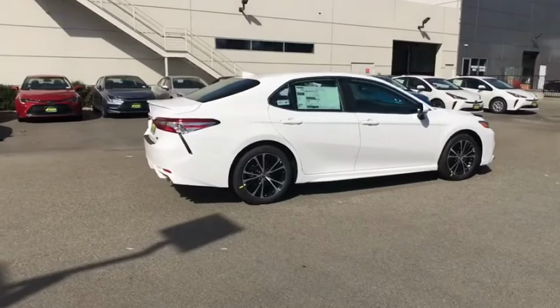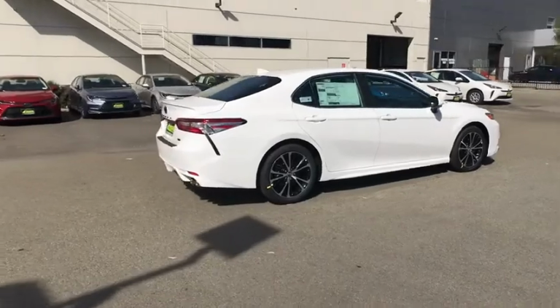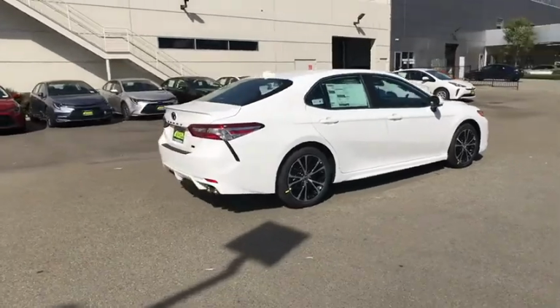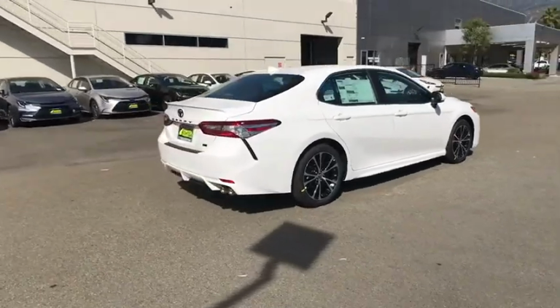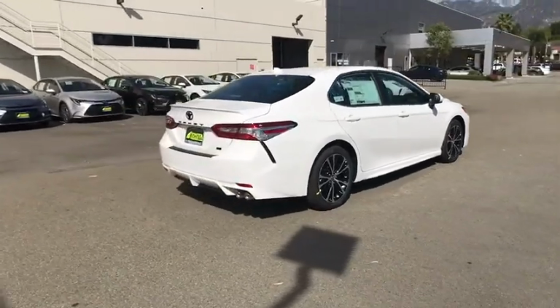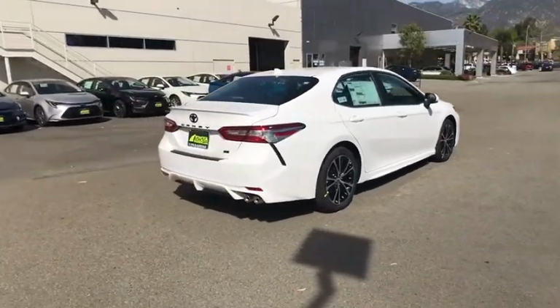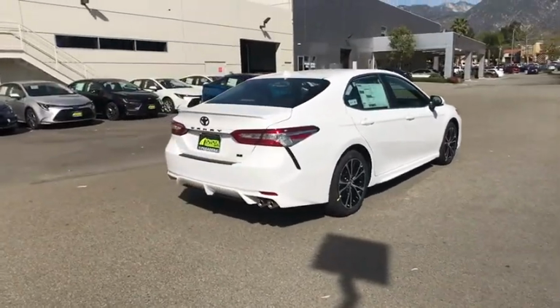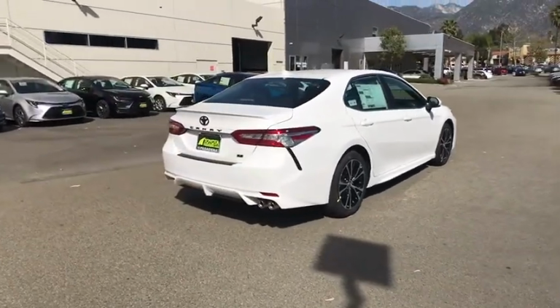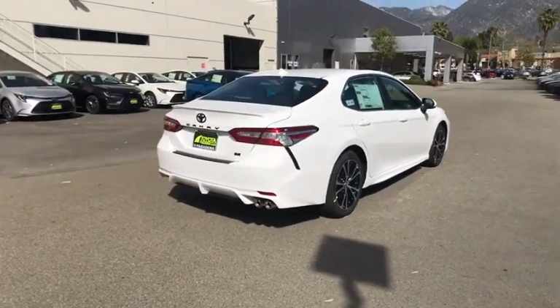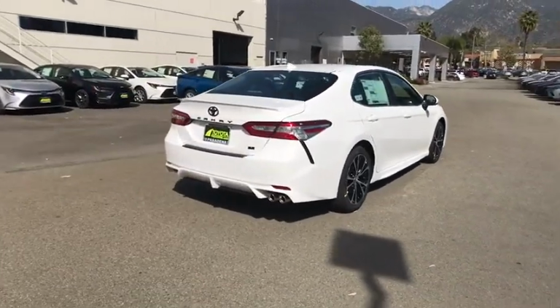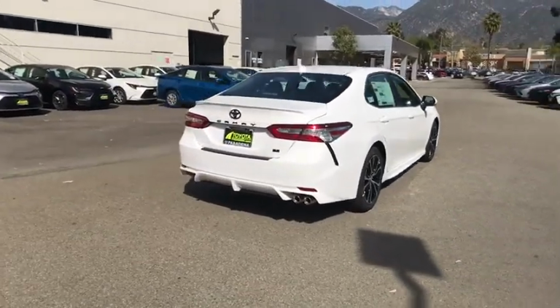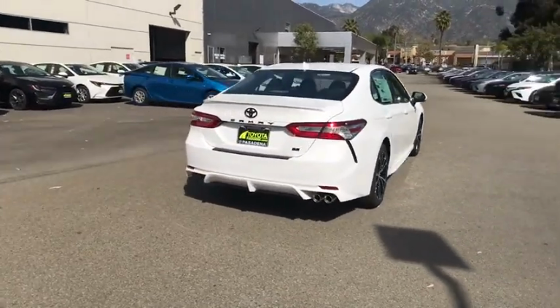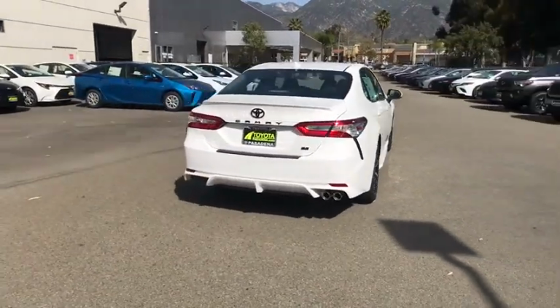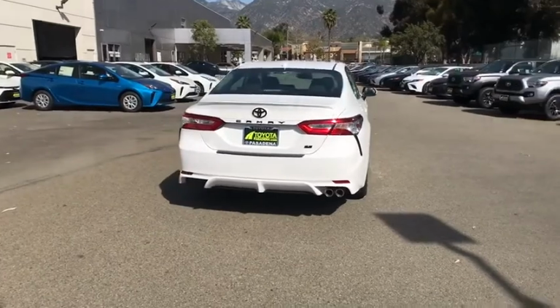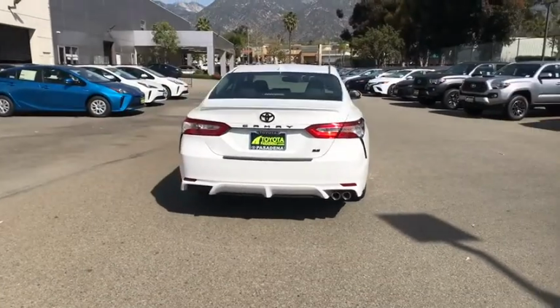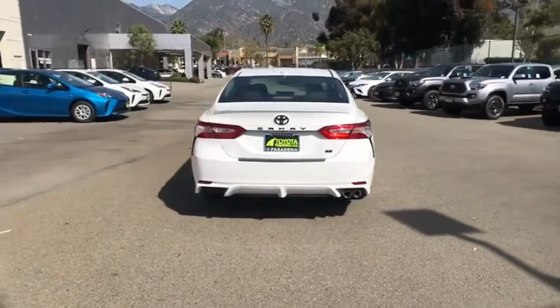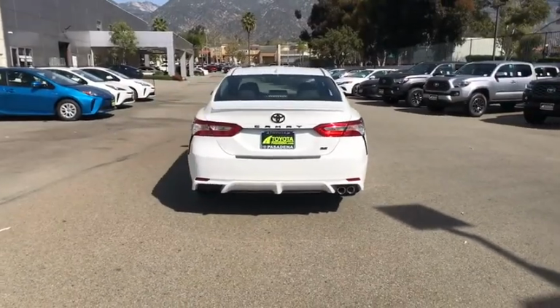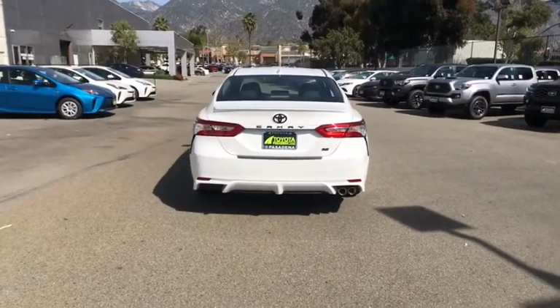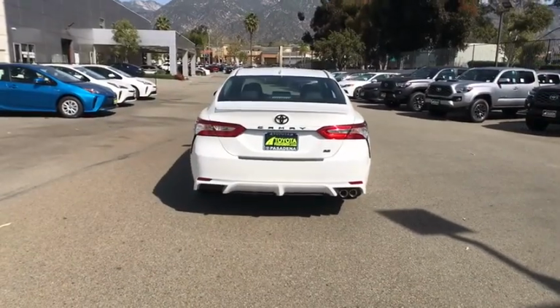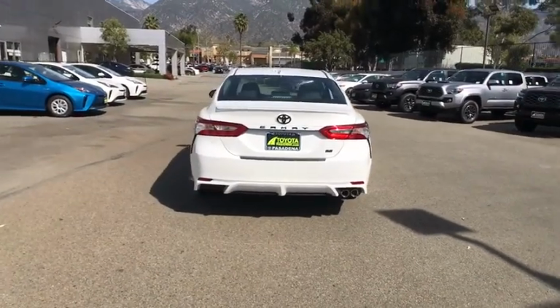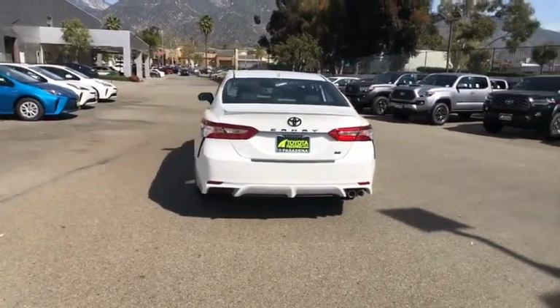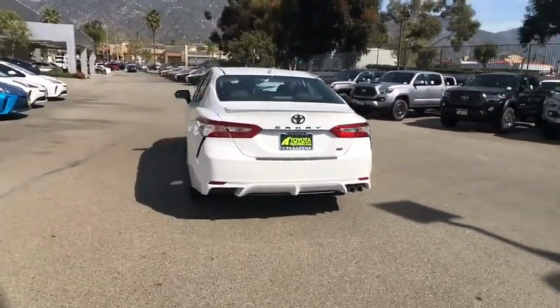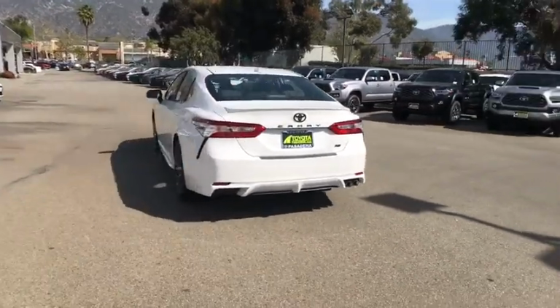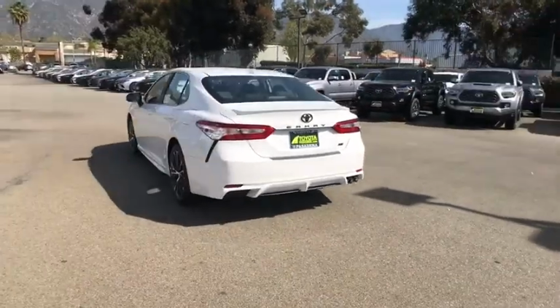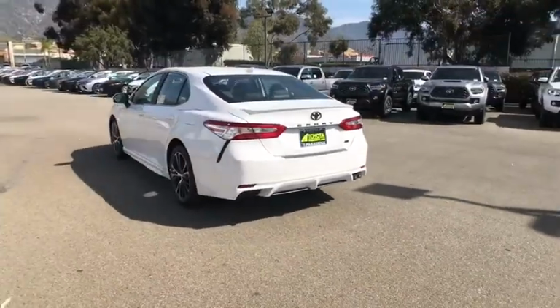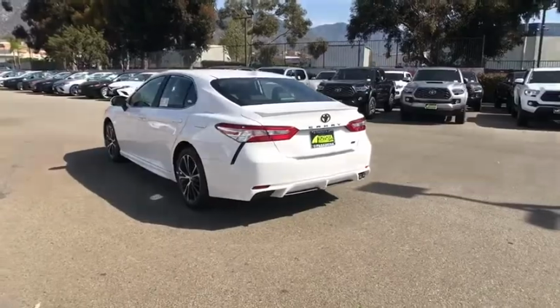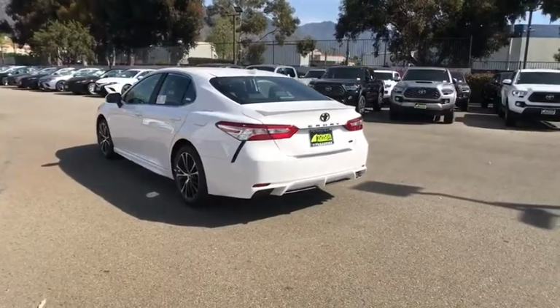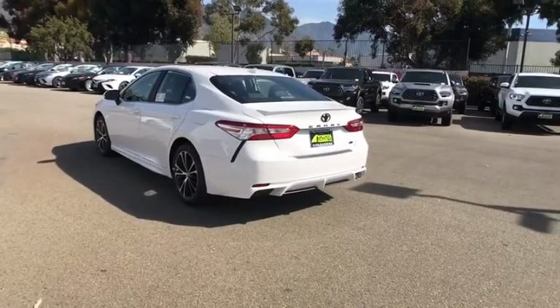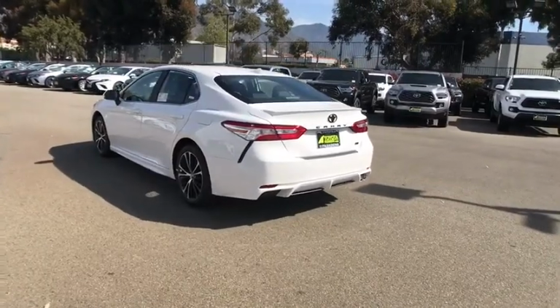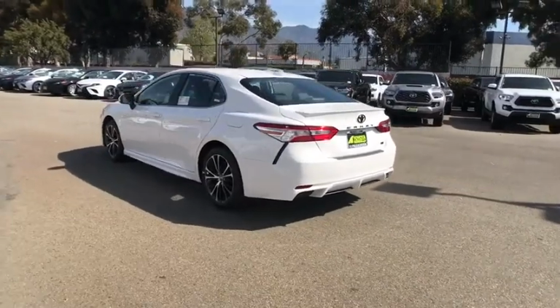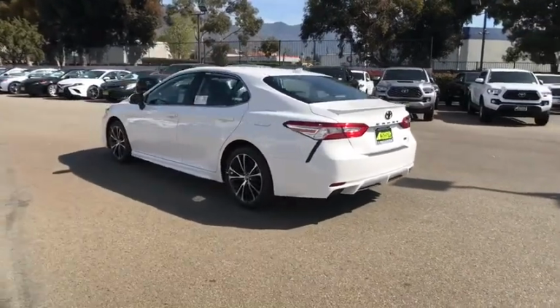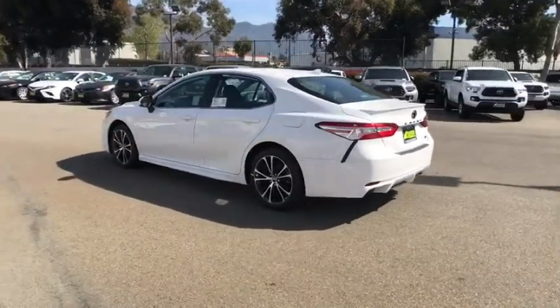Here are some of this vehicle's great options: backup camera, traction control, stability control, steering wheel audio controls, lane departure warning, anti-lock braking system, keyless entry, leather-wrapped steering wheel, and Bluetooth.